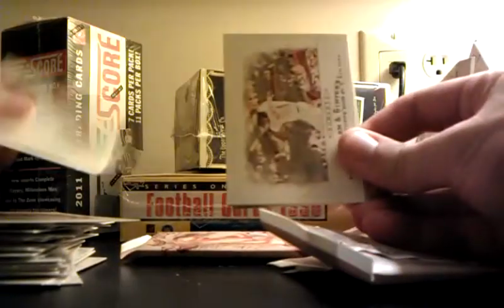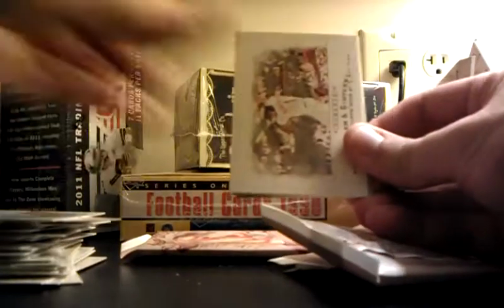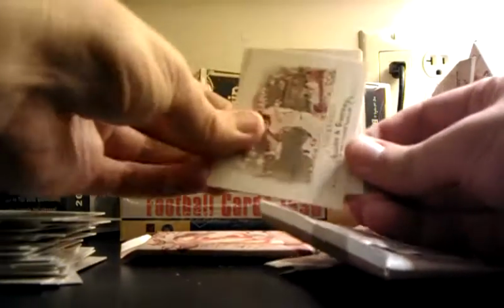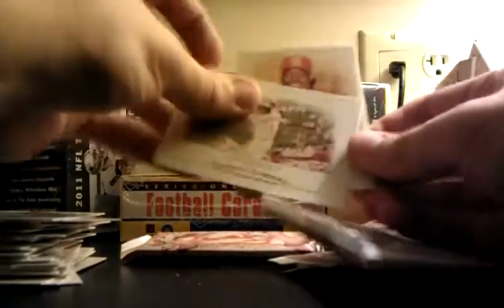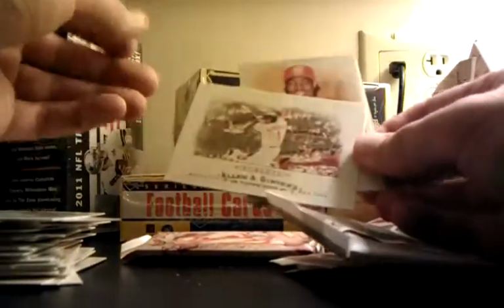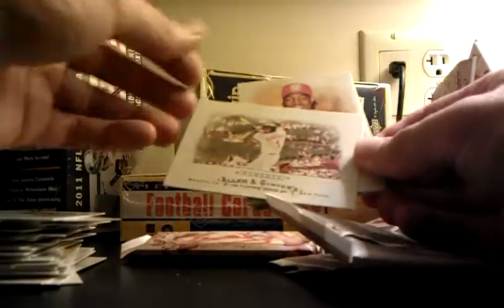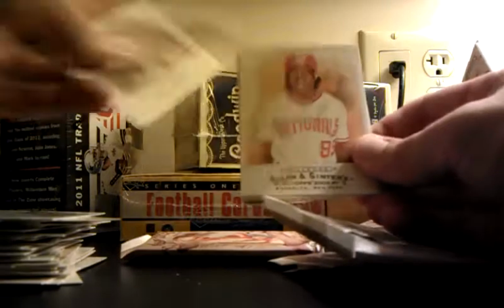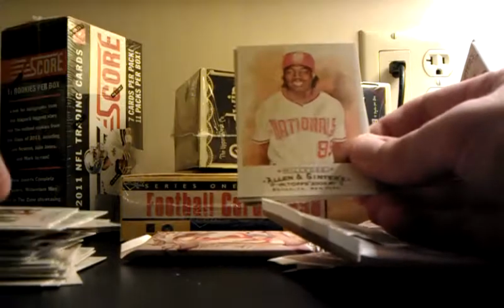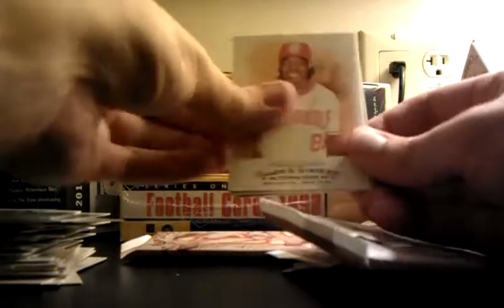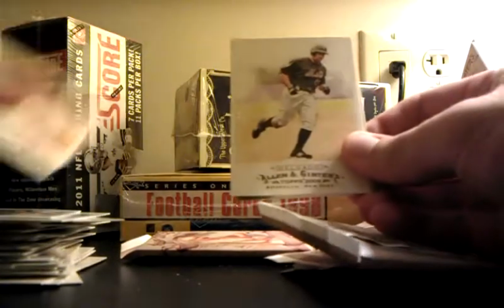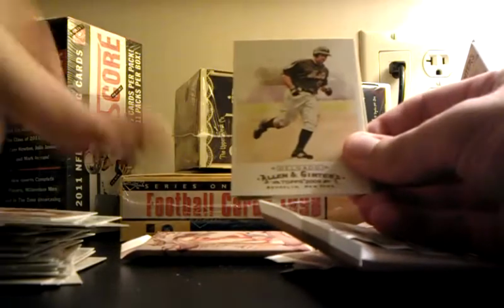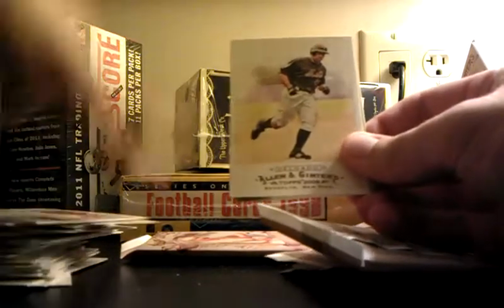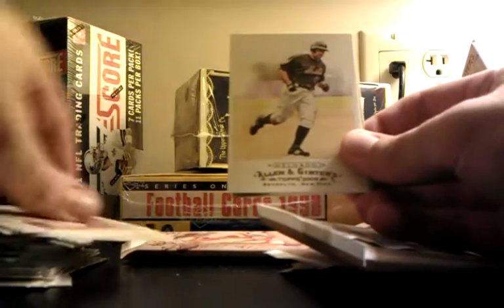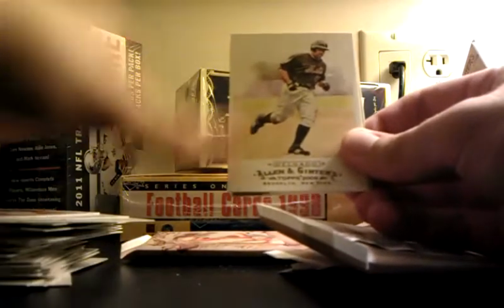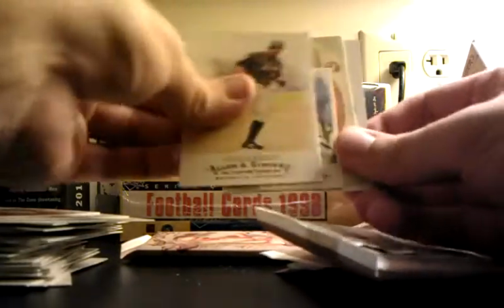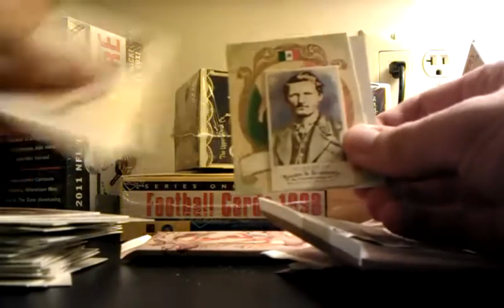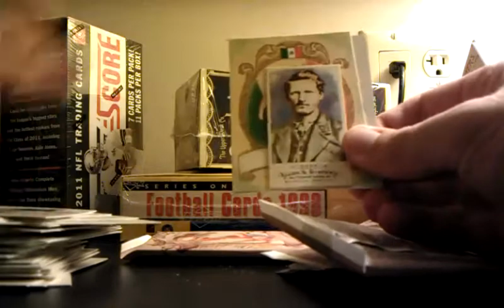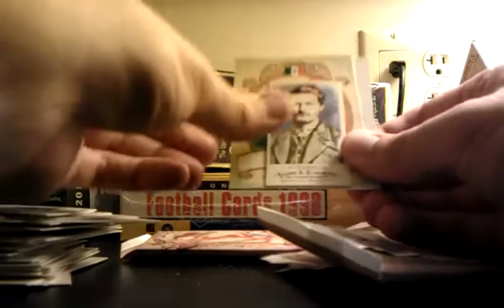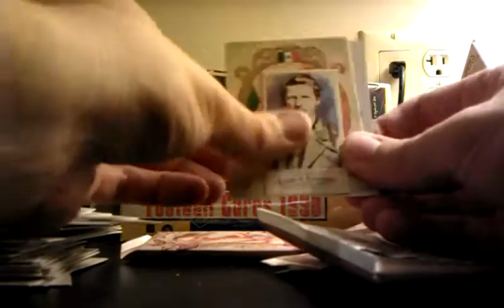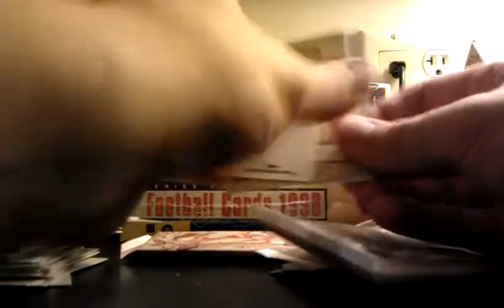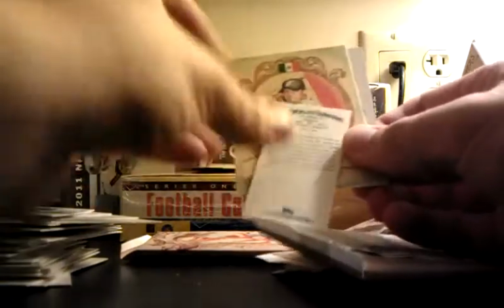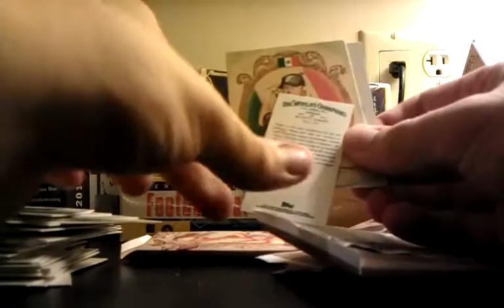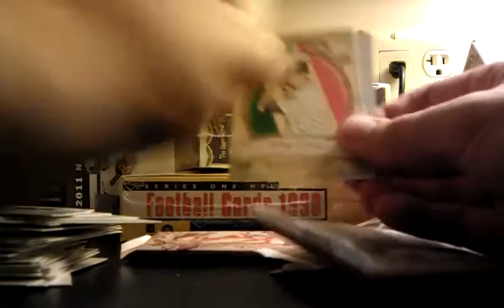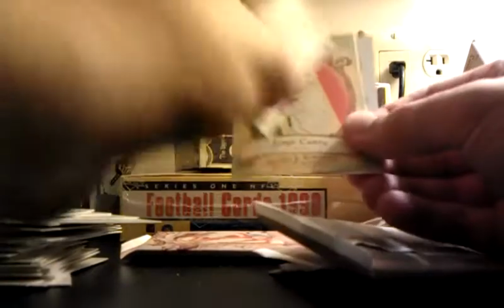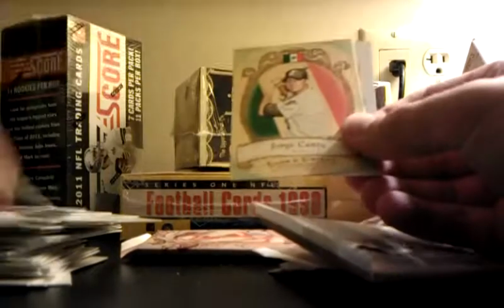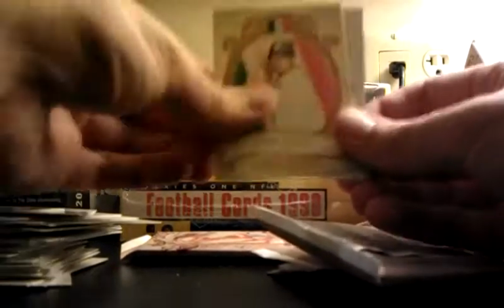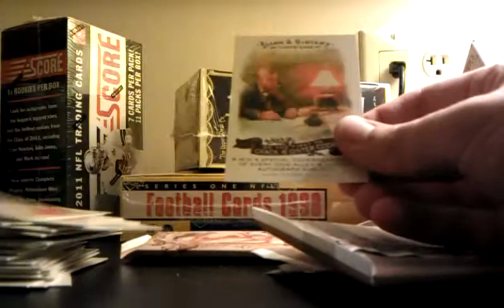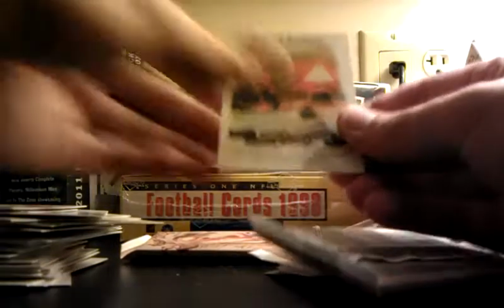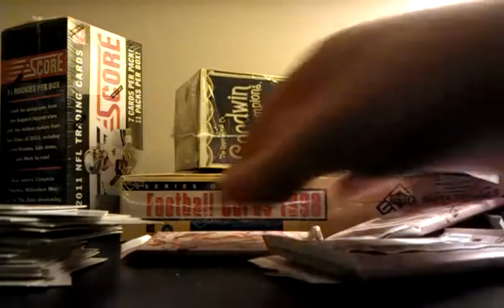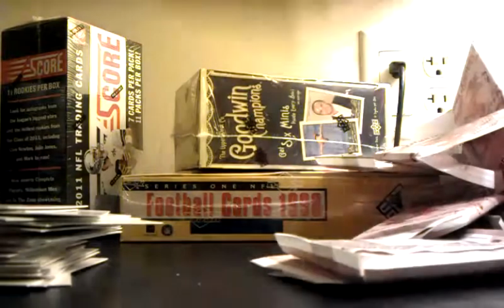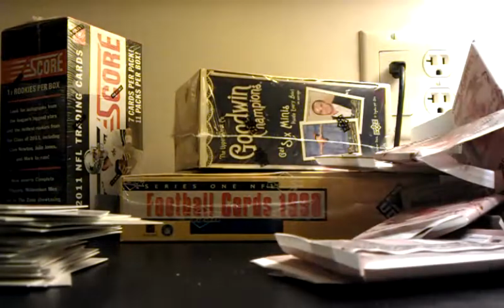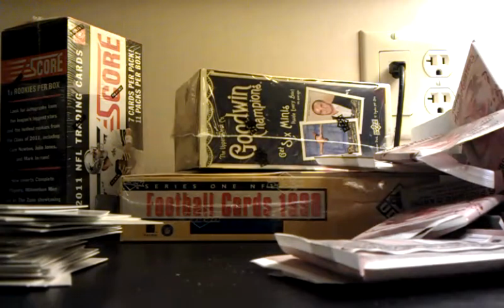Duncan, Roberts, Lastings Milledge, Carlos Delgado. Wyatt Earp — nice, mini card. Jorge Cantu. One of those code cards. Last pack.